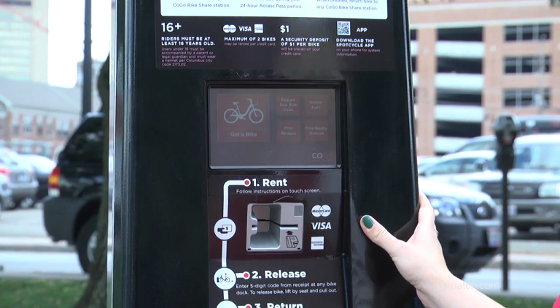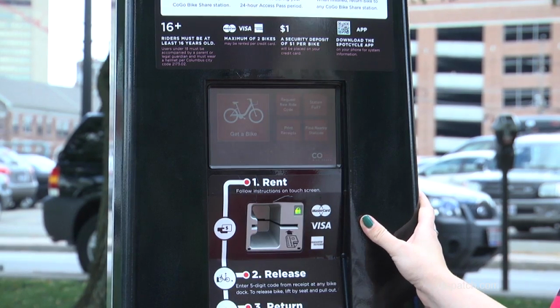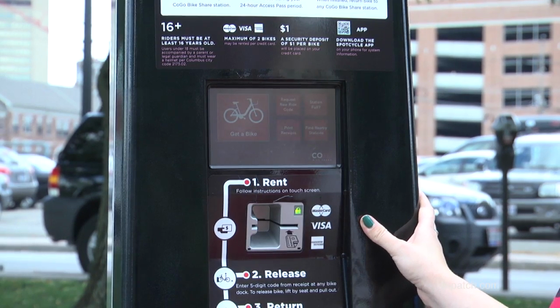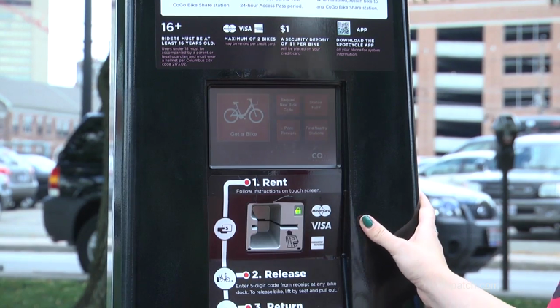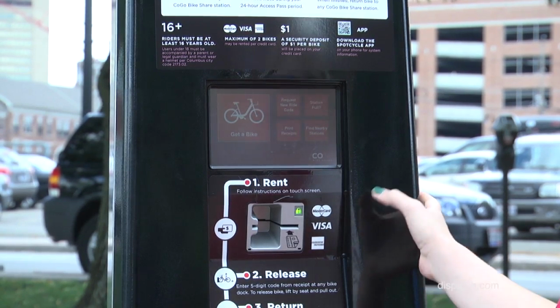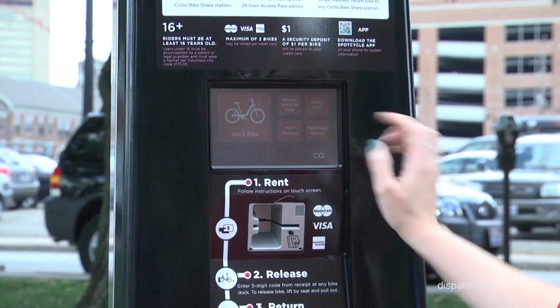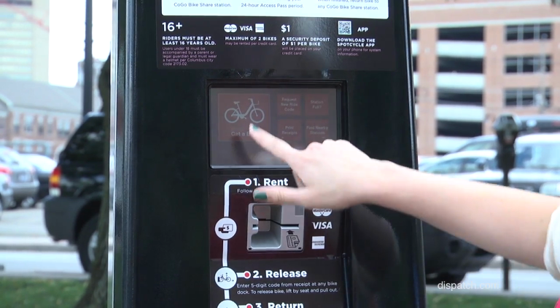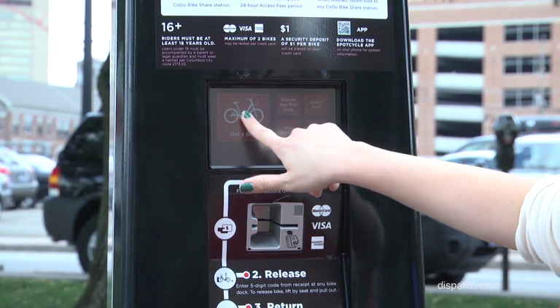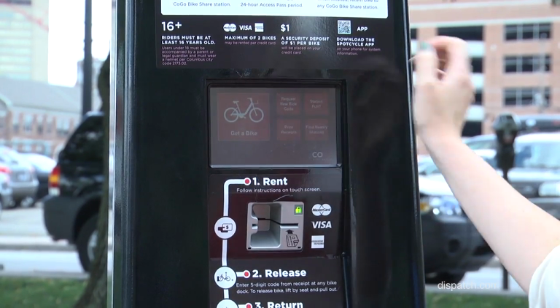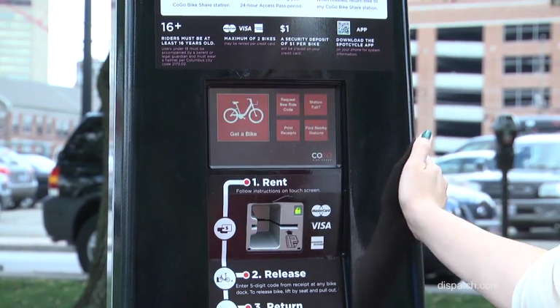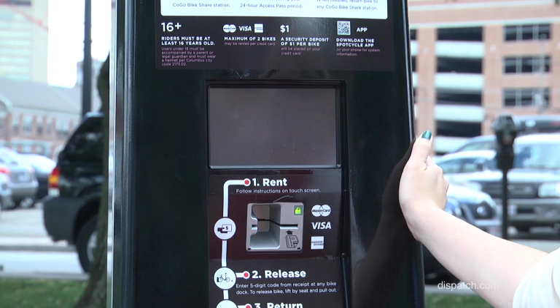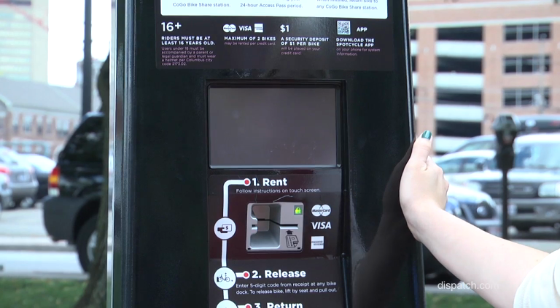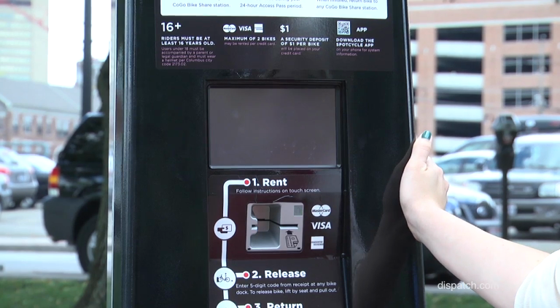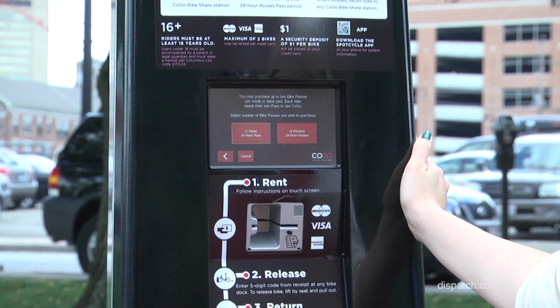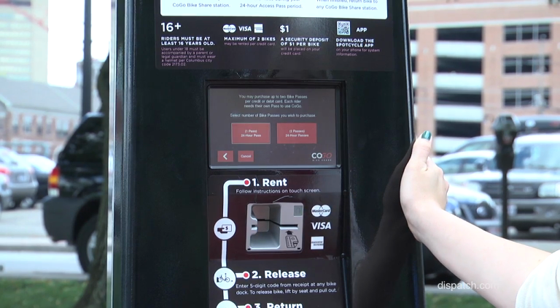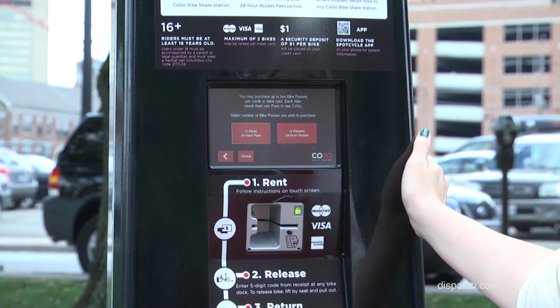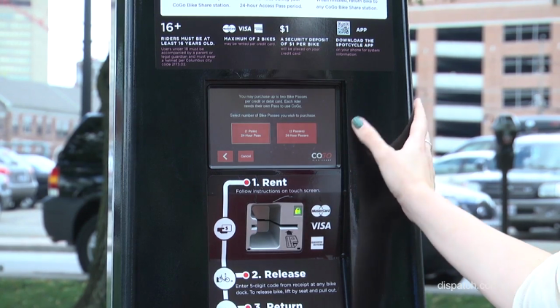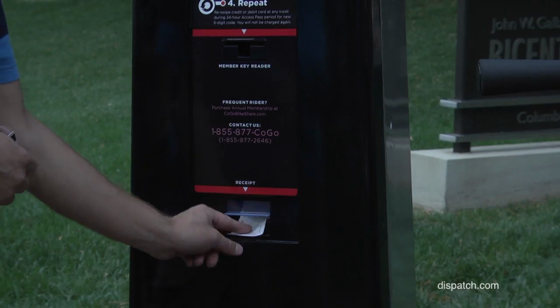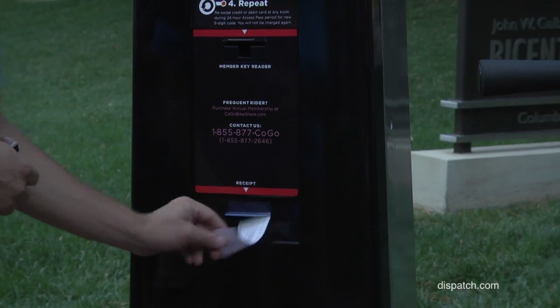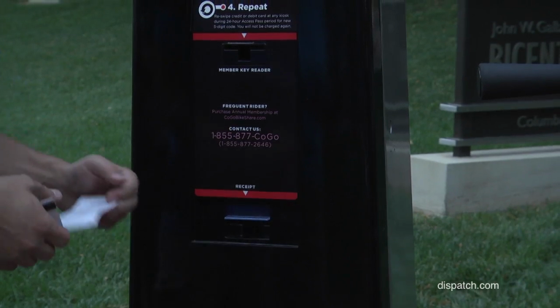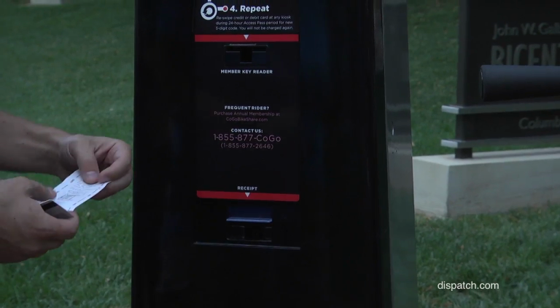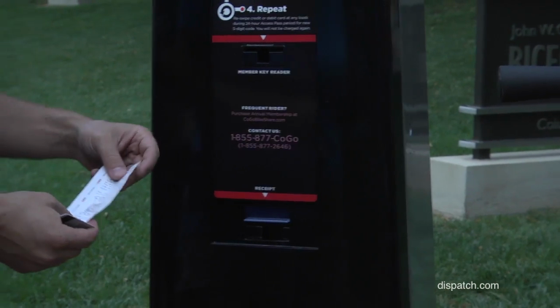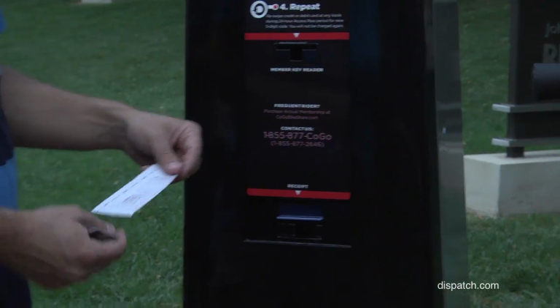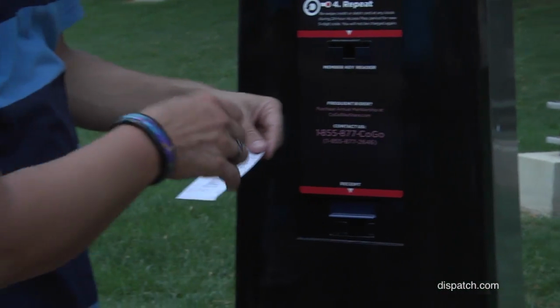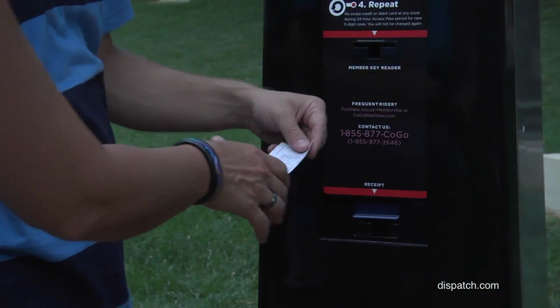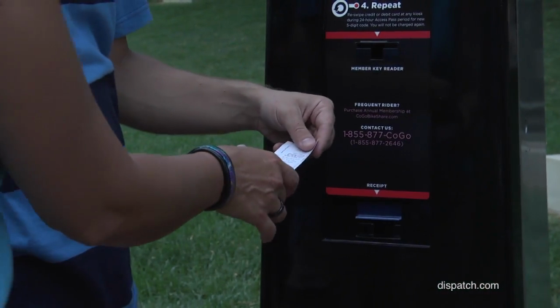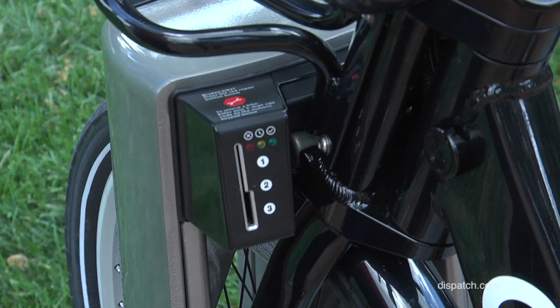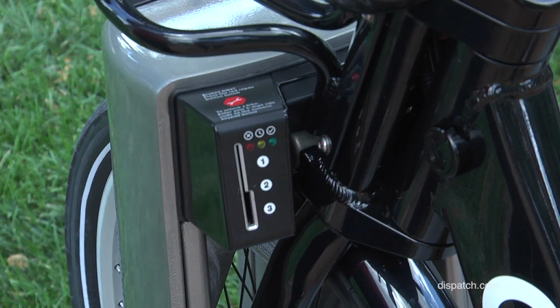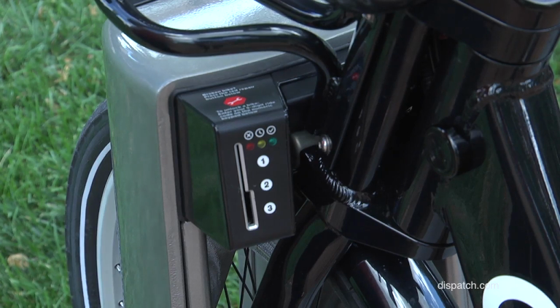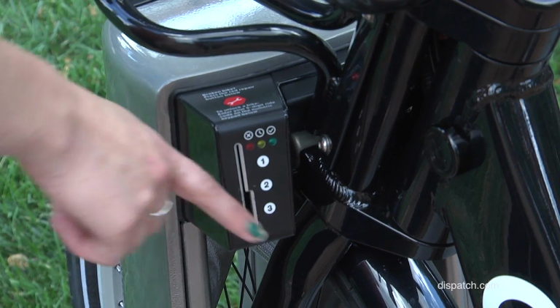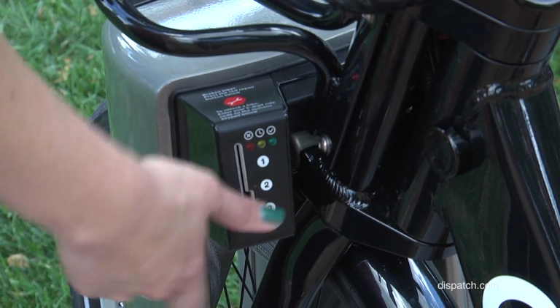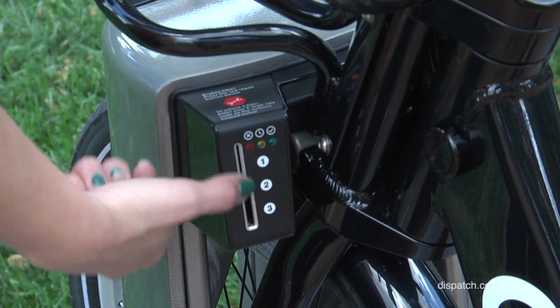For the day pass, you'd actually have to go through the menu on the kiosk itself, where a receipt prints out and it gives you a code. Then you can go up, pick your bike, put in your code, and go.